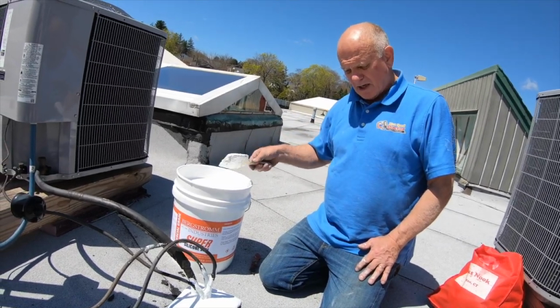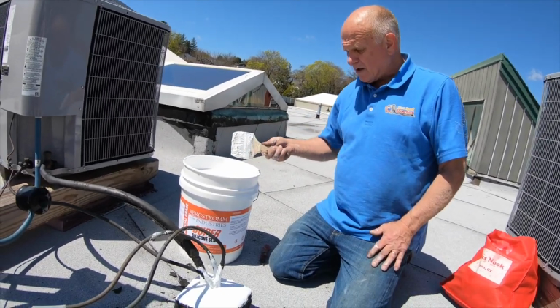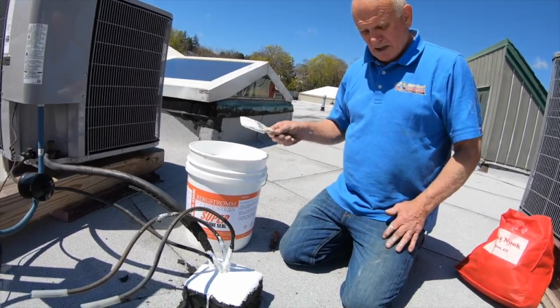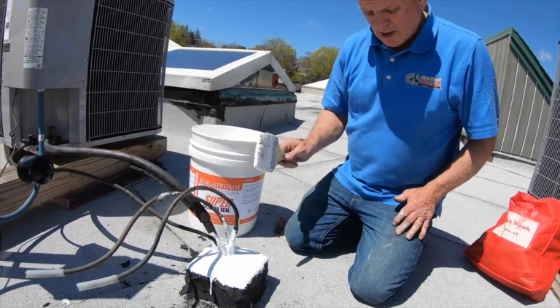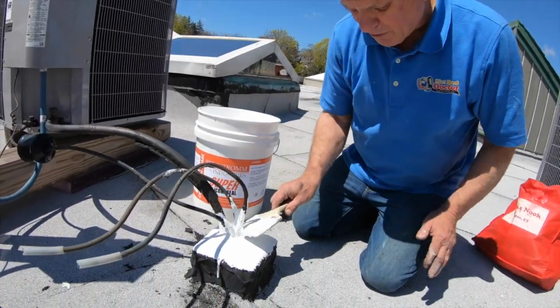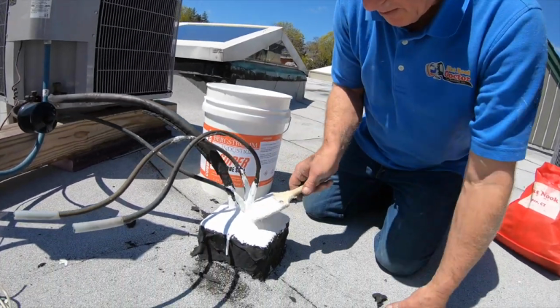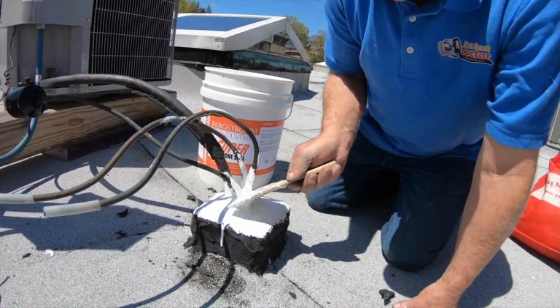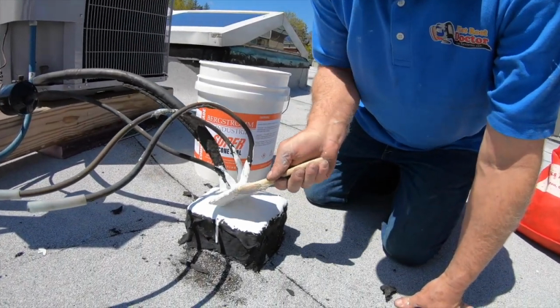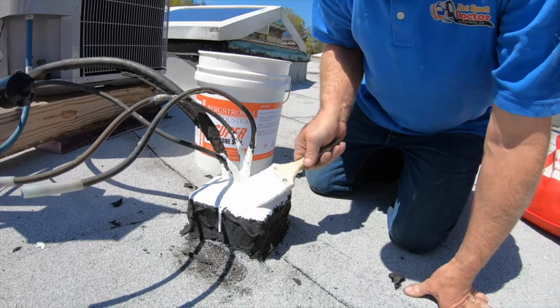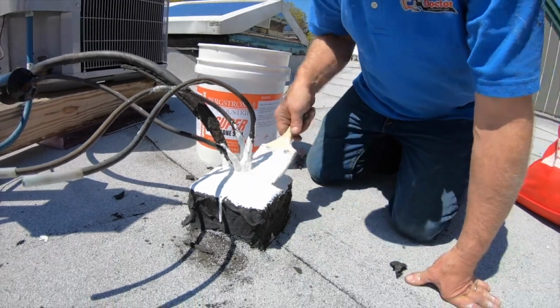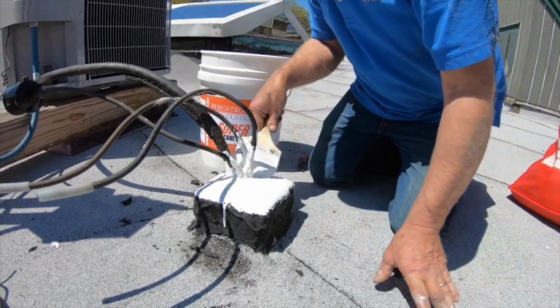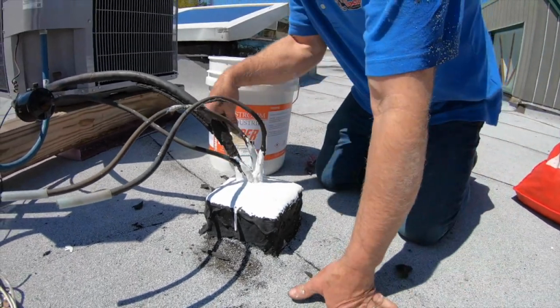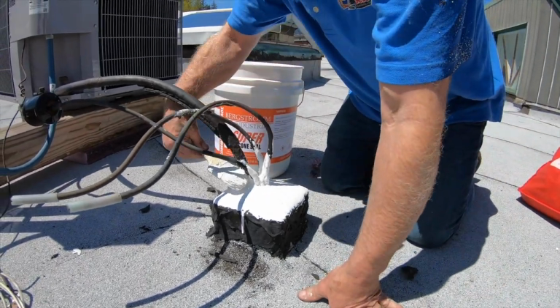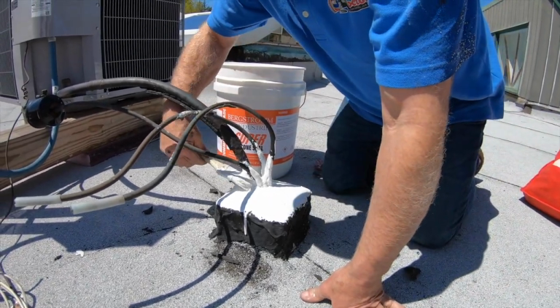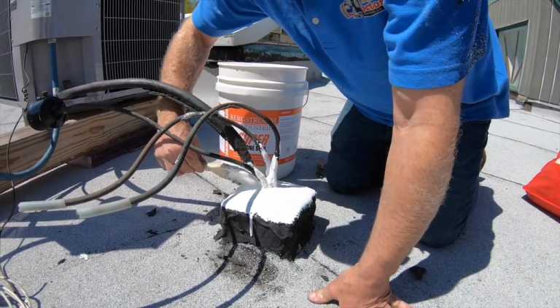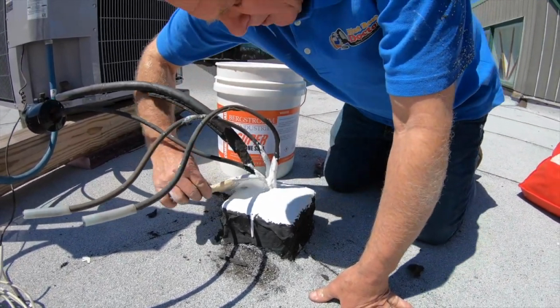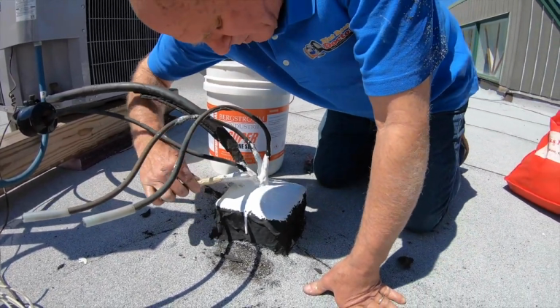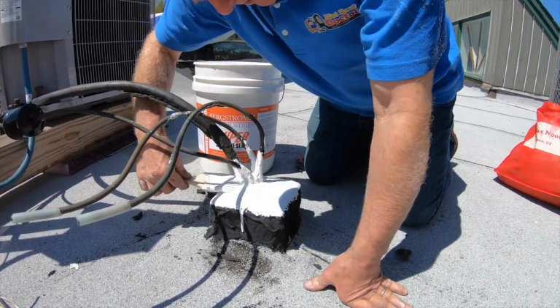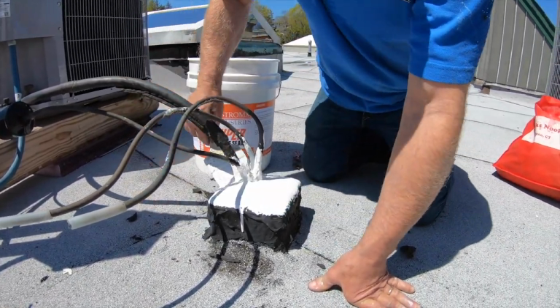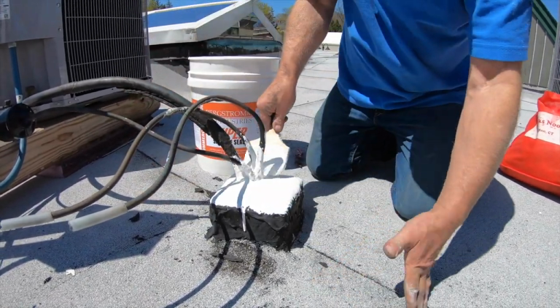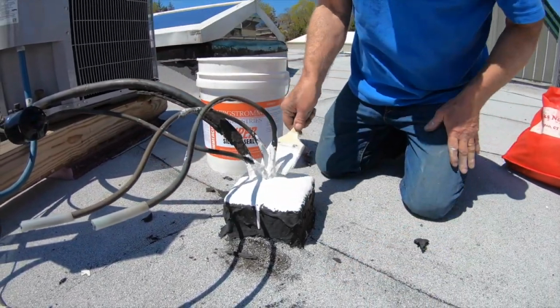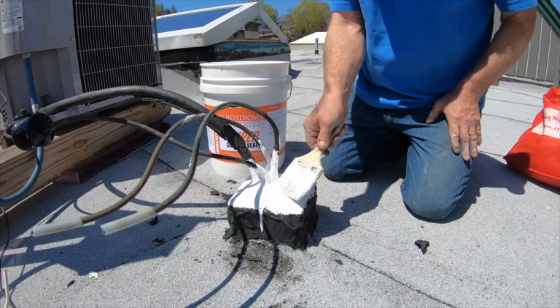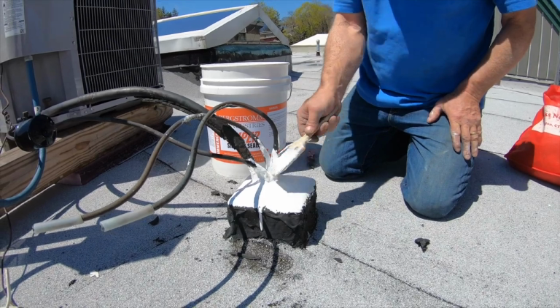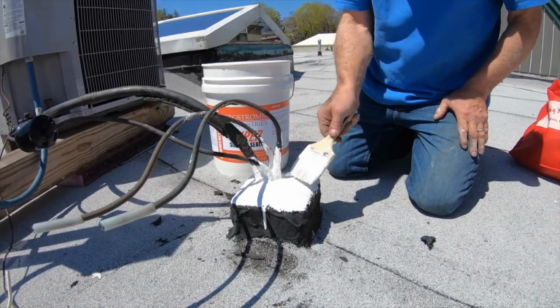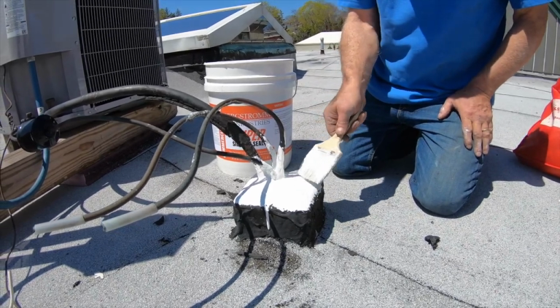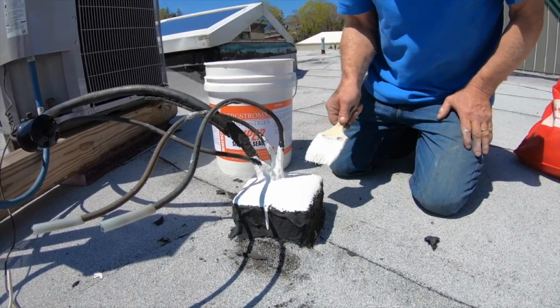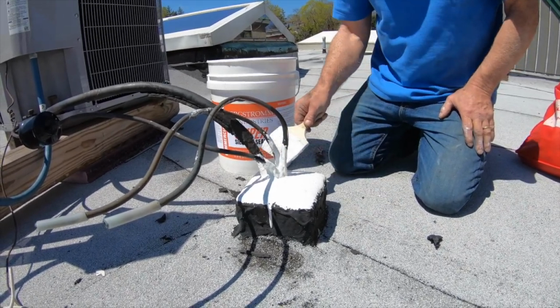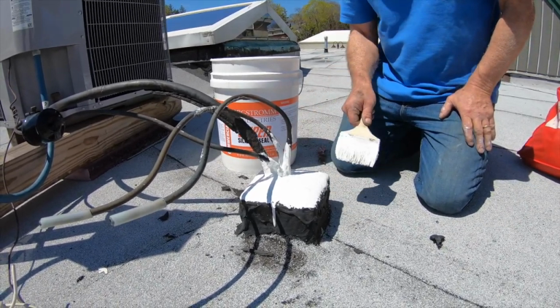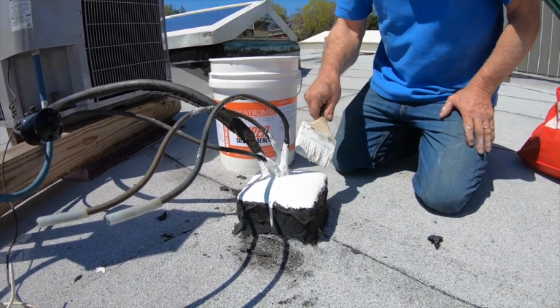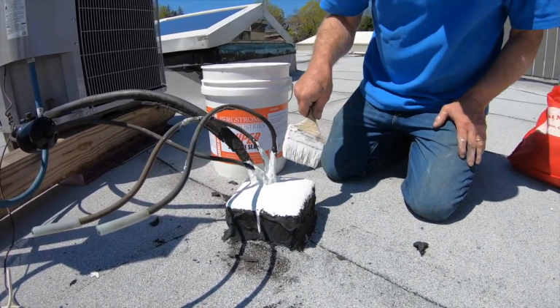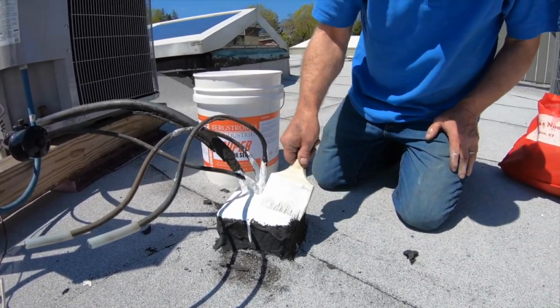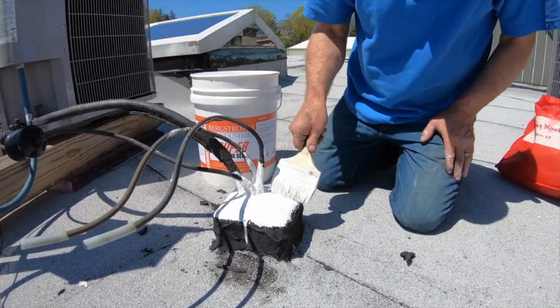Then you're going to have a good job. This is a thin coat, so I'll have to come back on this one — it's too thin. Anyway, you get the idea.